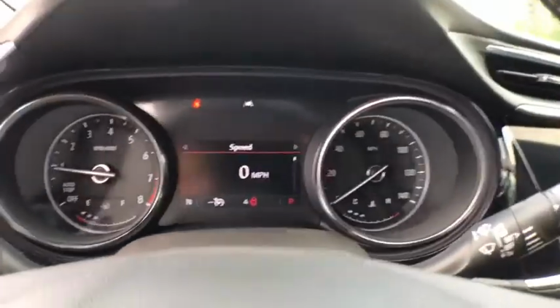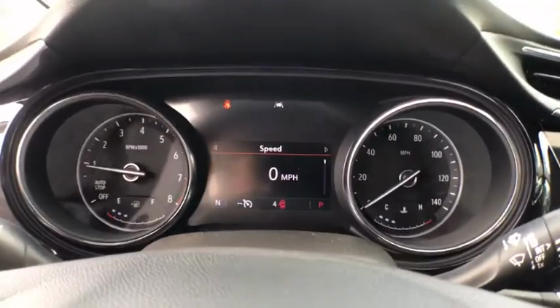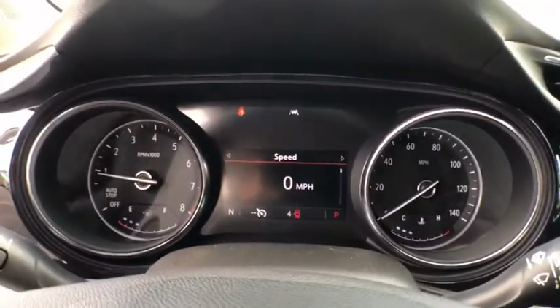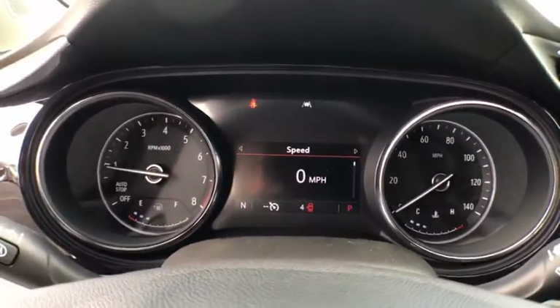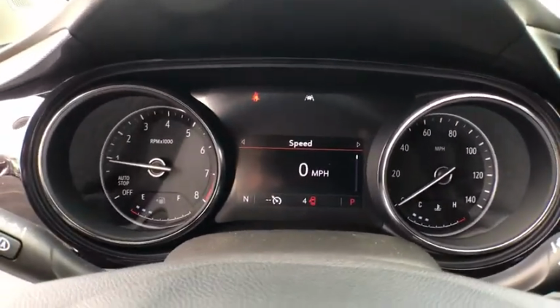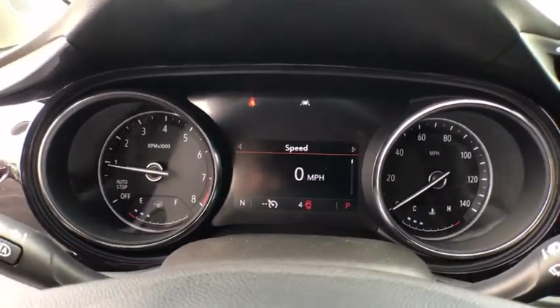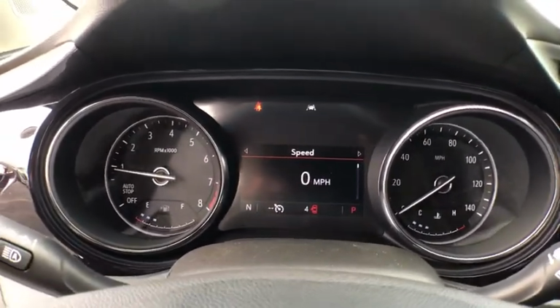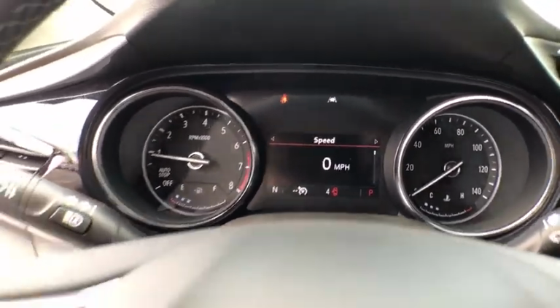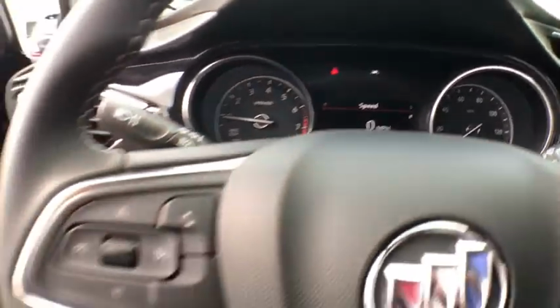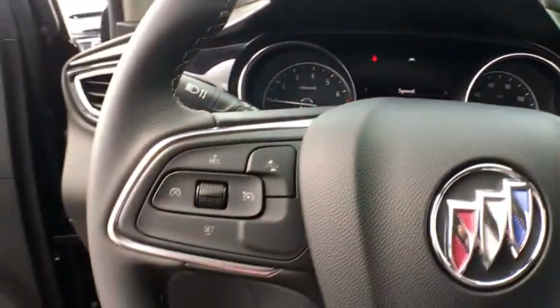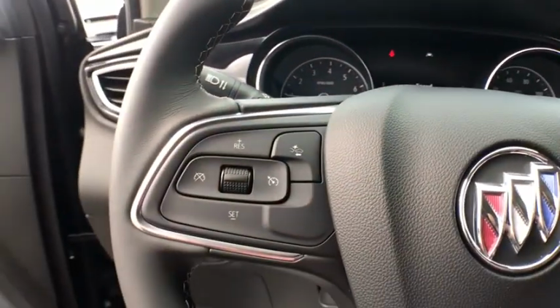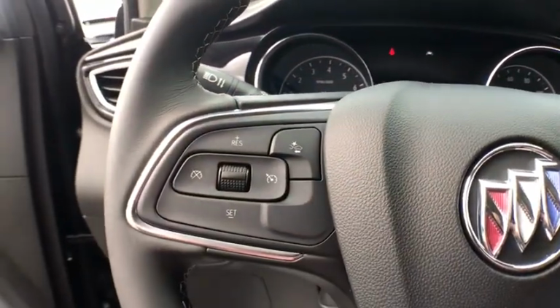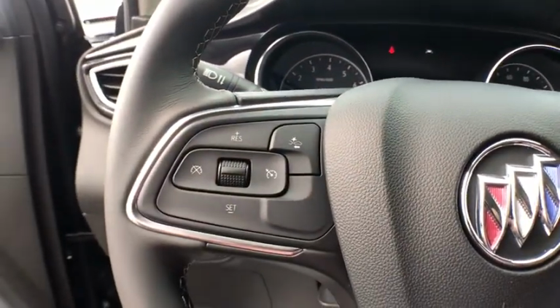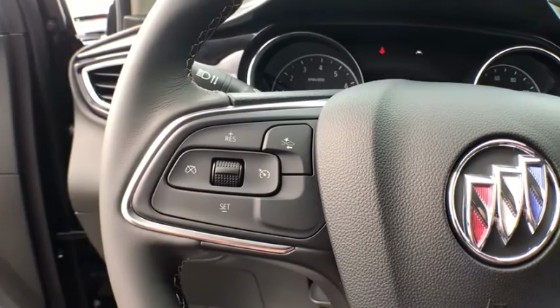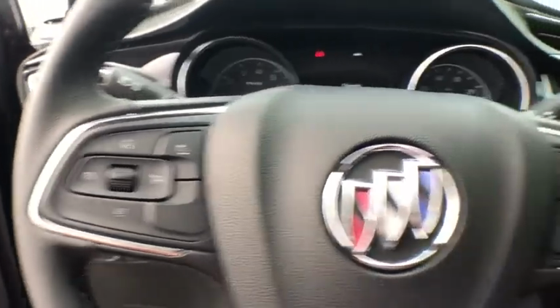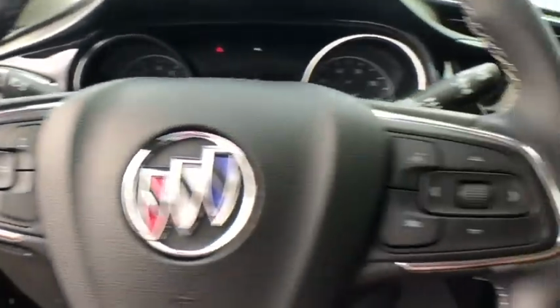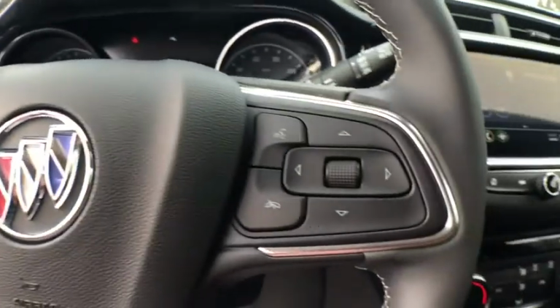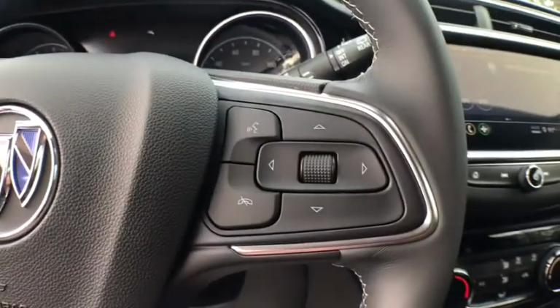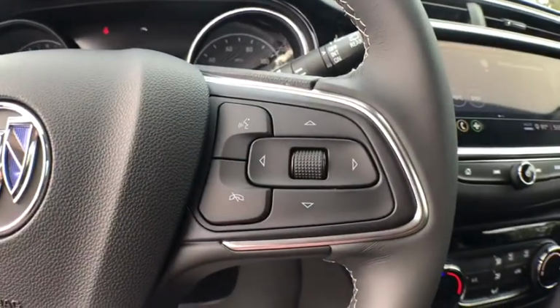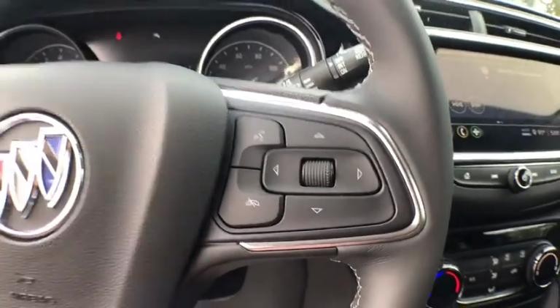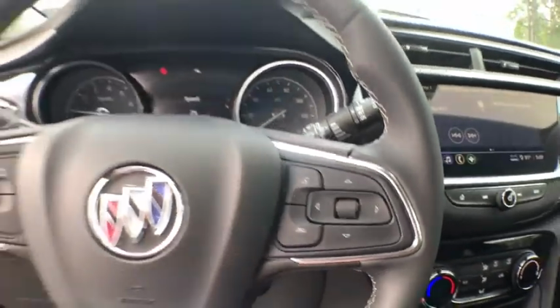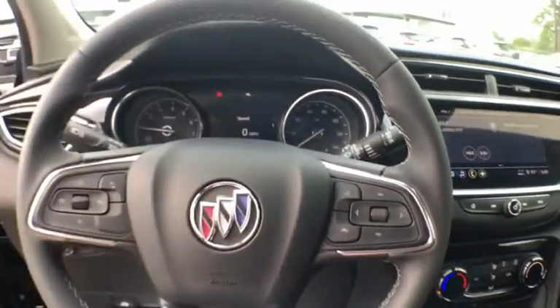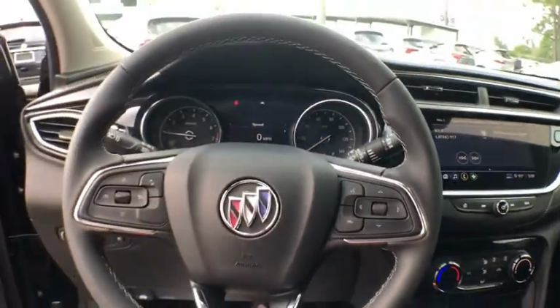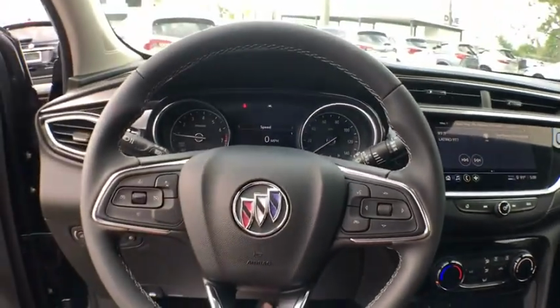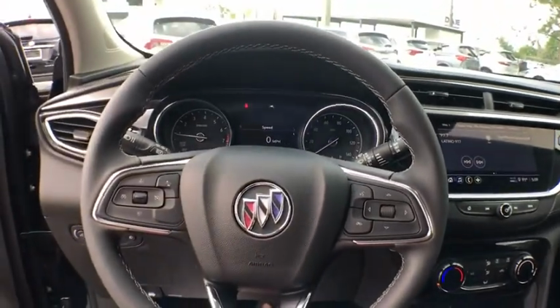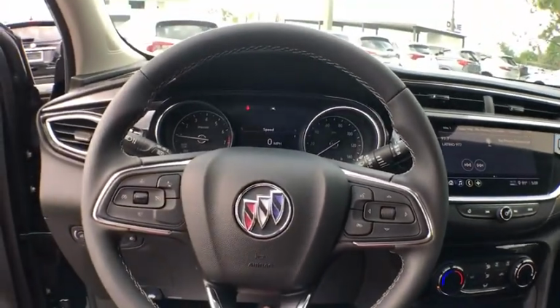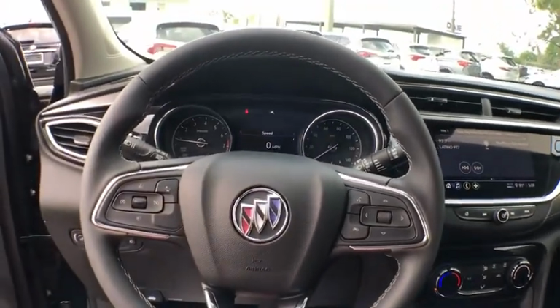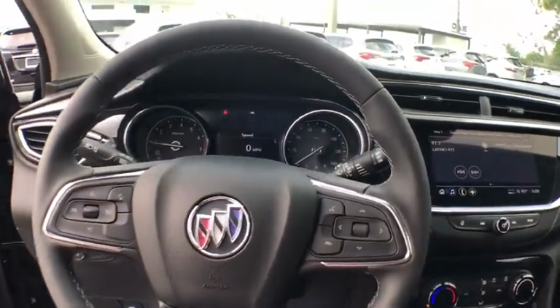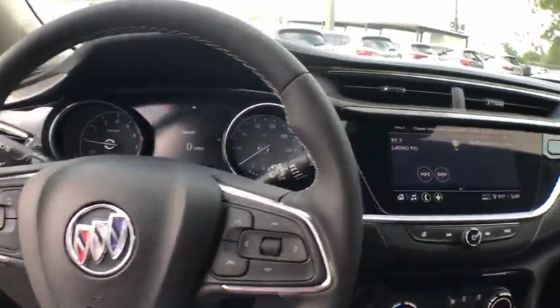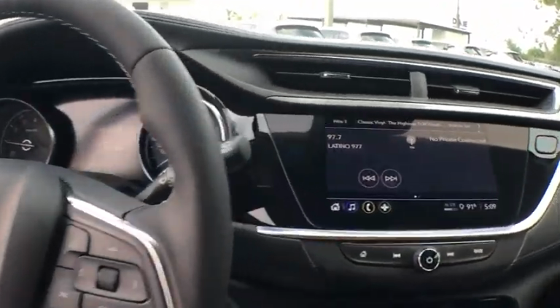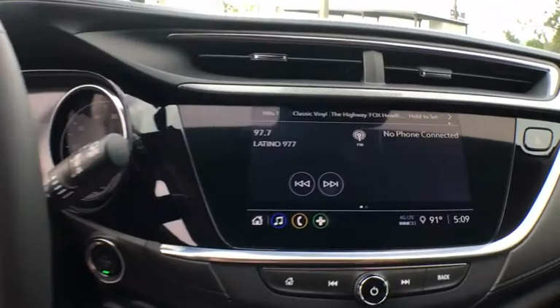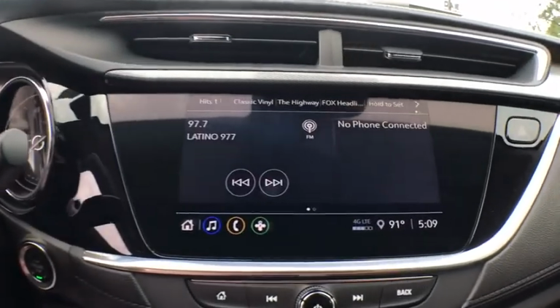Rear window defroster, security system, trip computer, remote keyless entry, brake assist, tachometer, panic alarm, rear window wiper, front reading lamps.